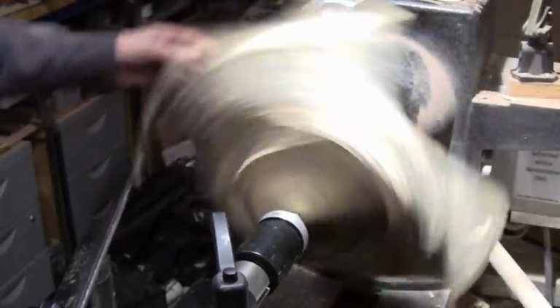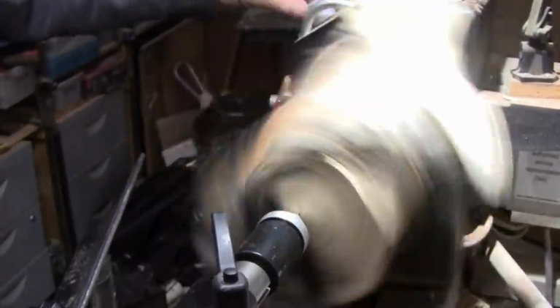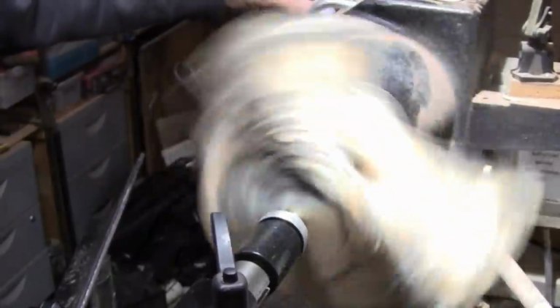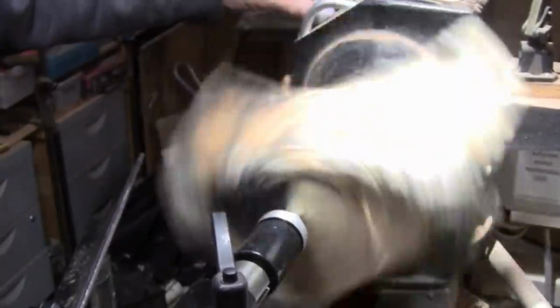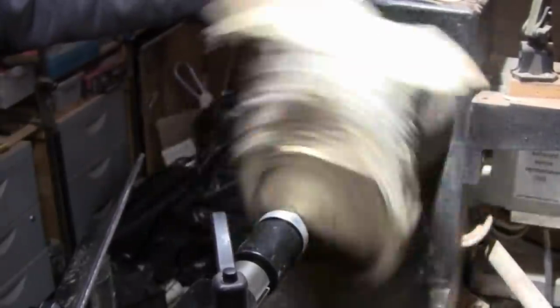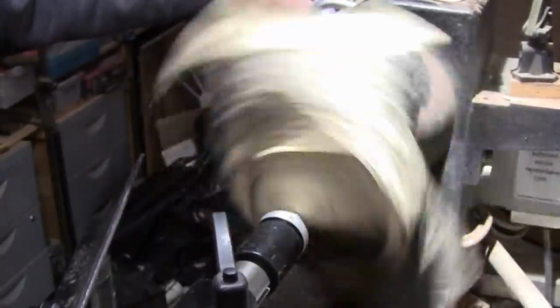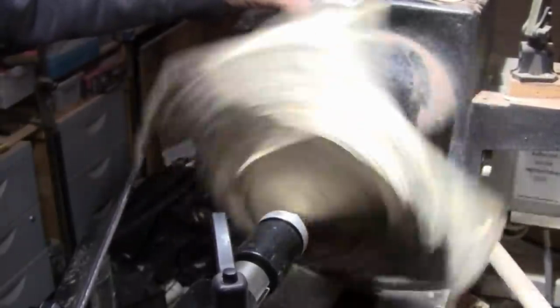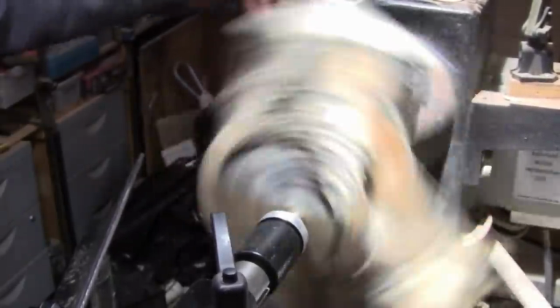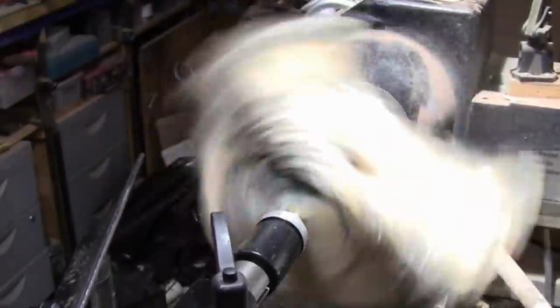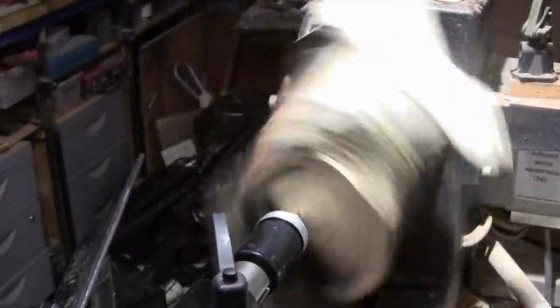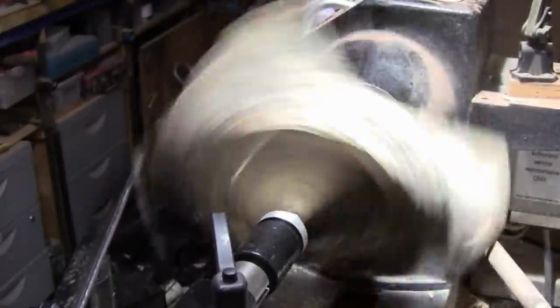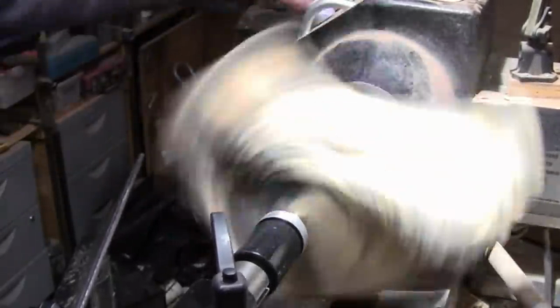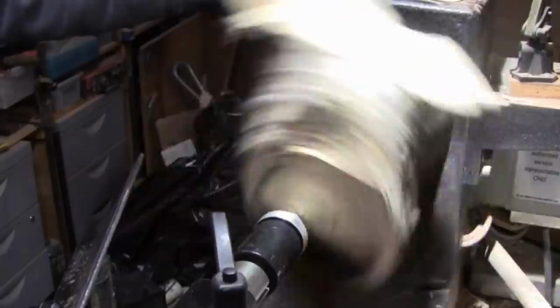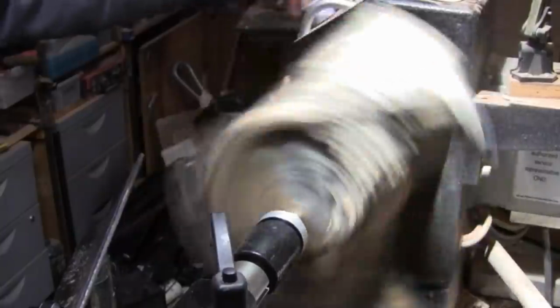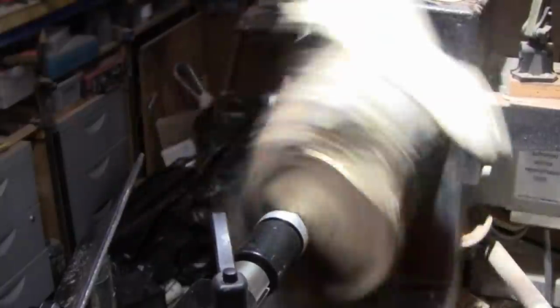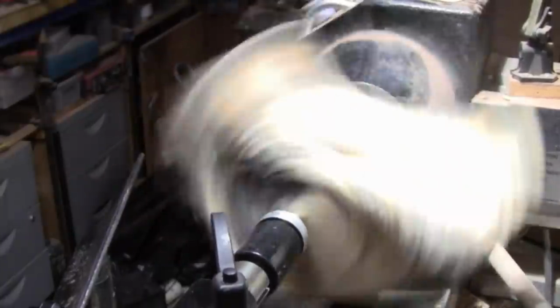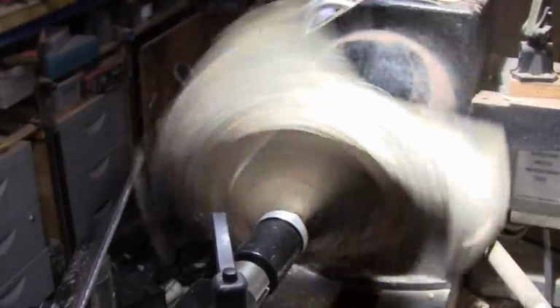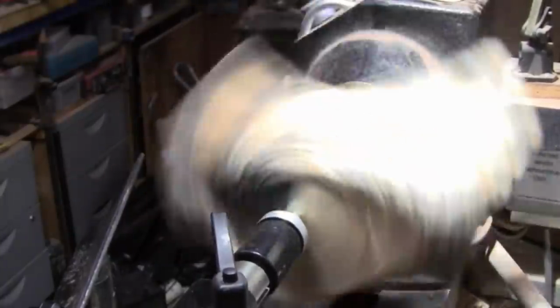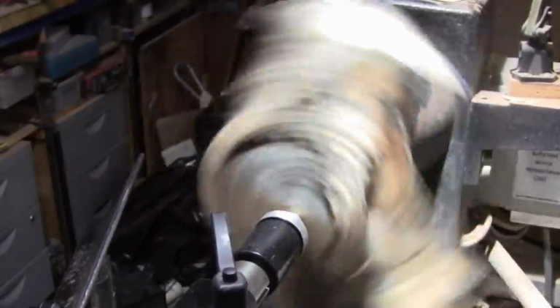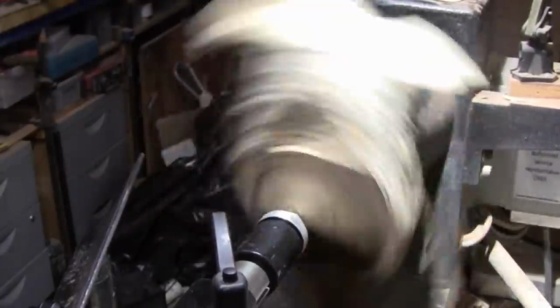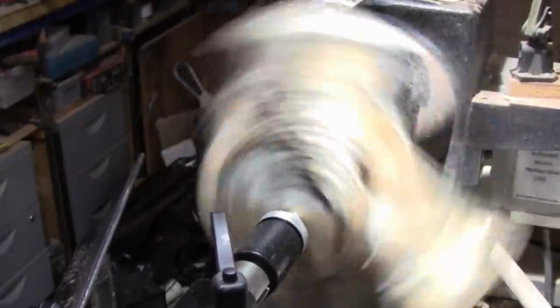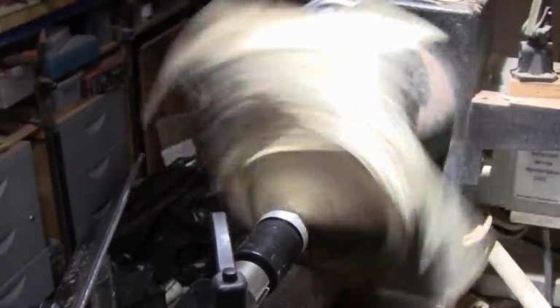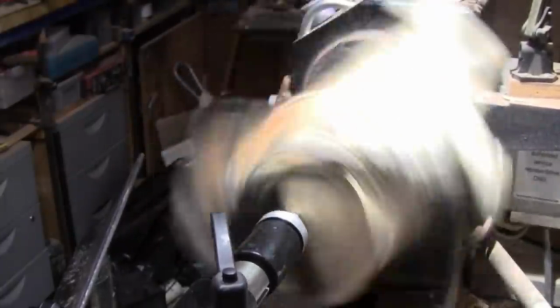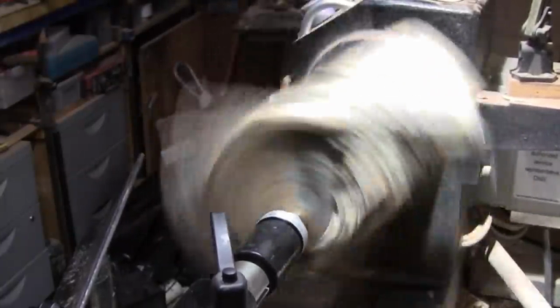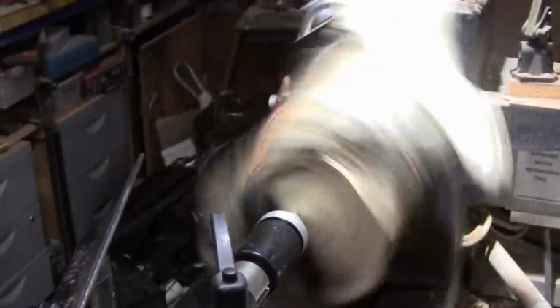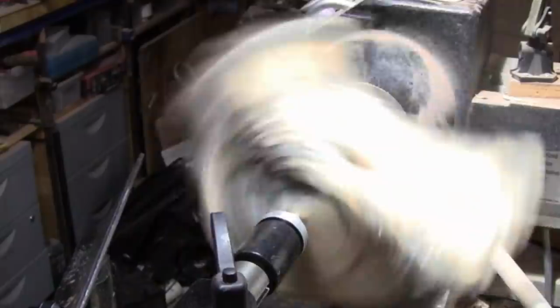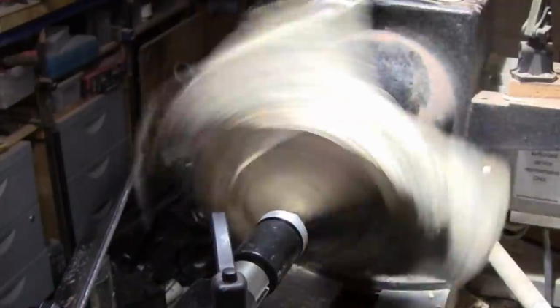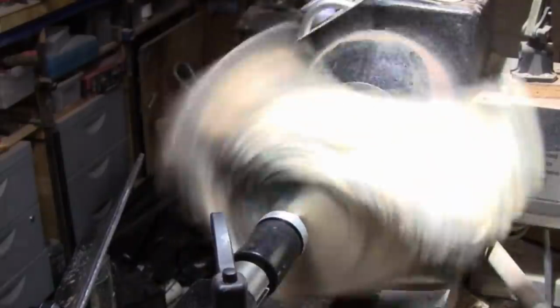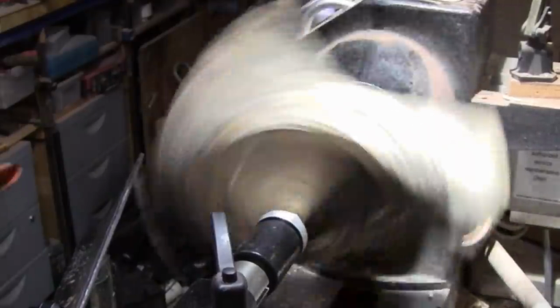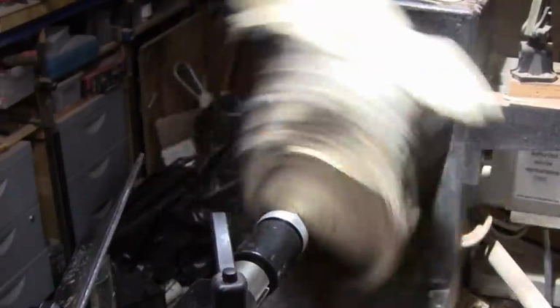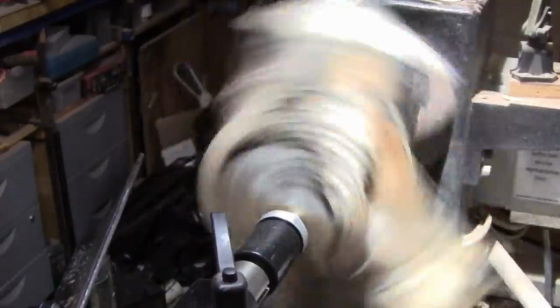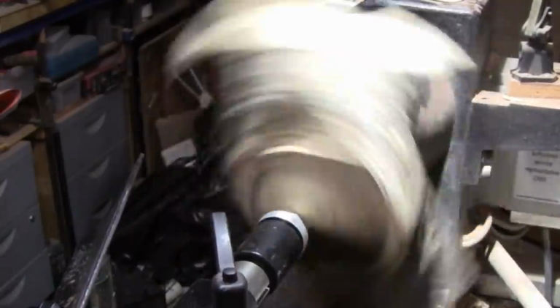That's about 400 — that's a little bit too much shake. So, 350. Get my face shield on, 5-inch bowl gouge, and just start nibbling away.